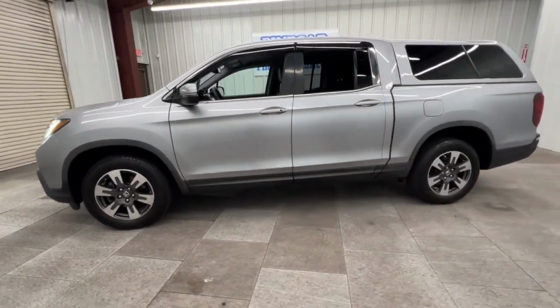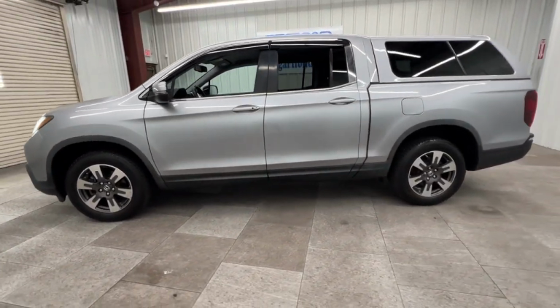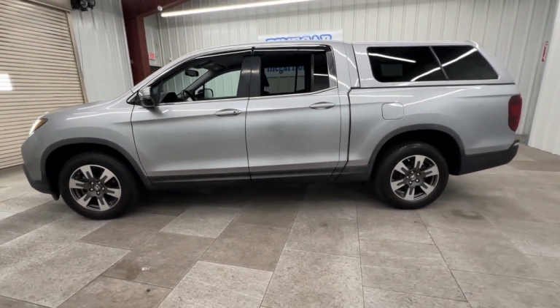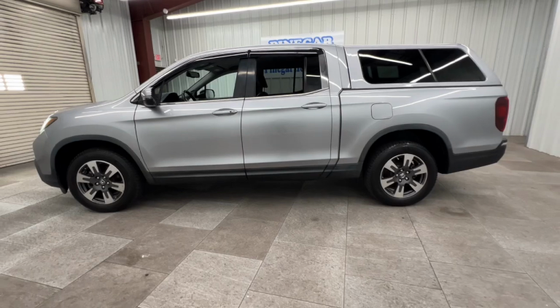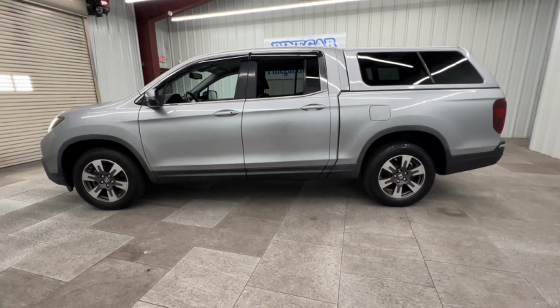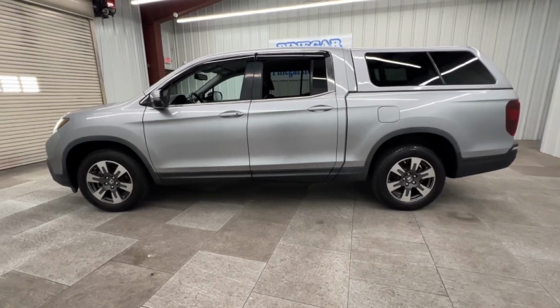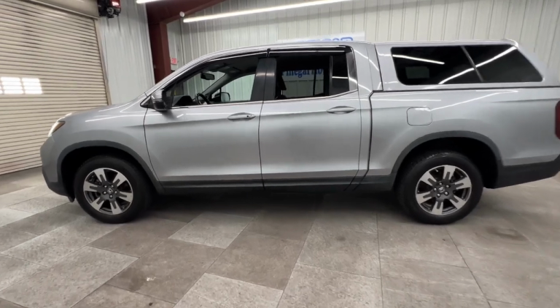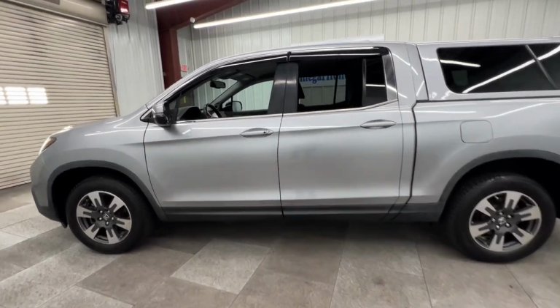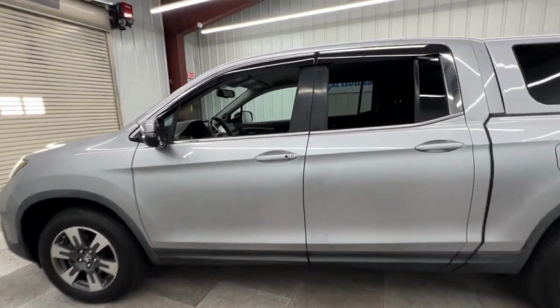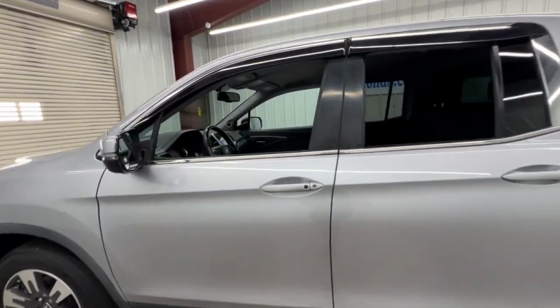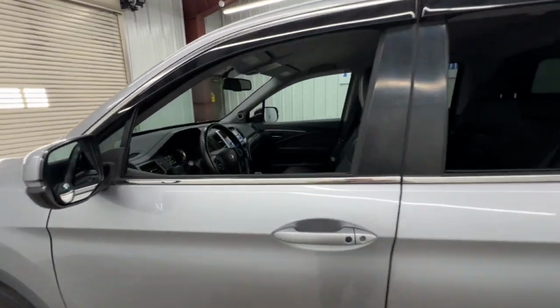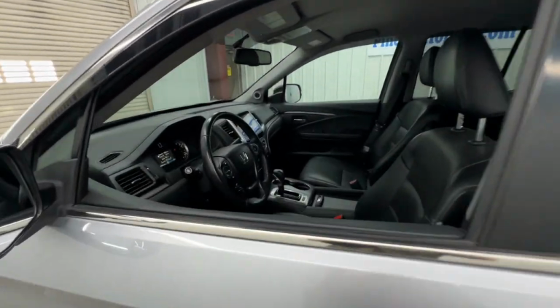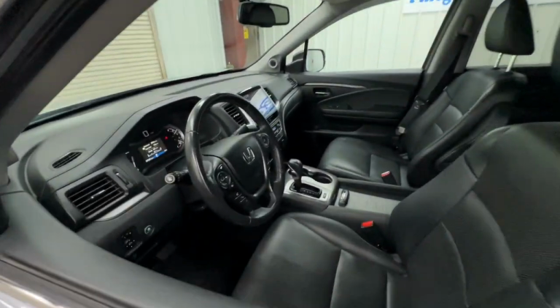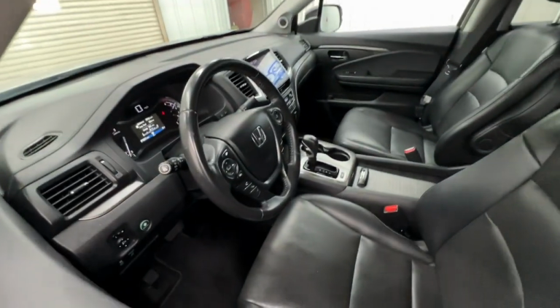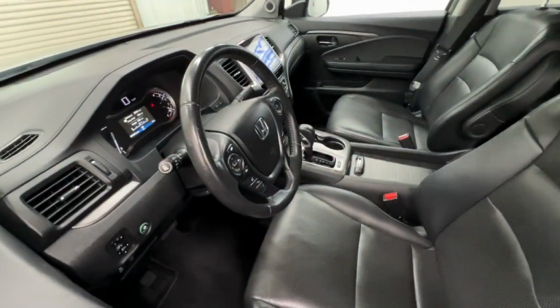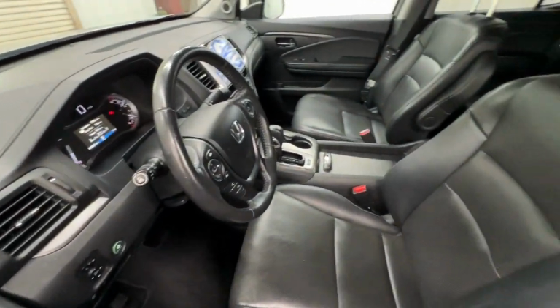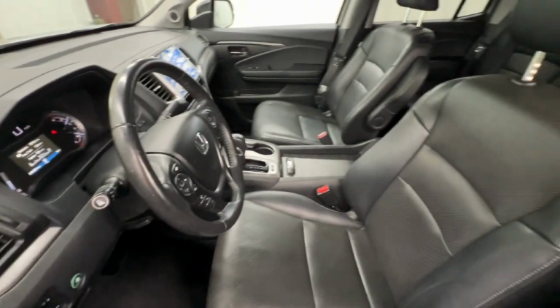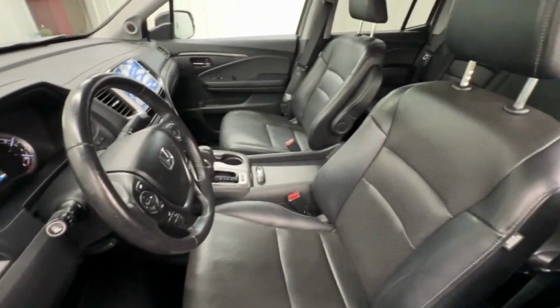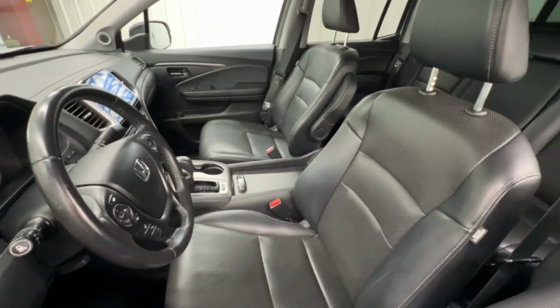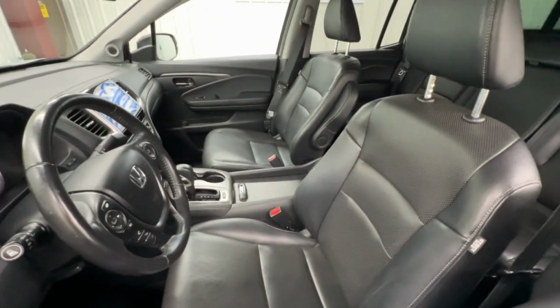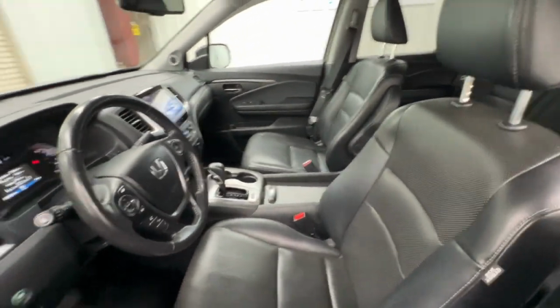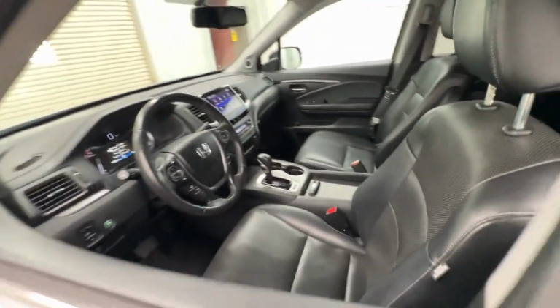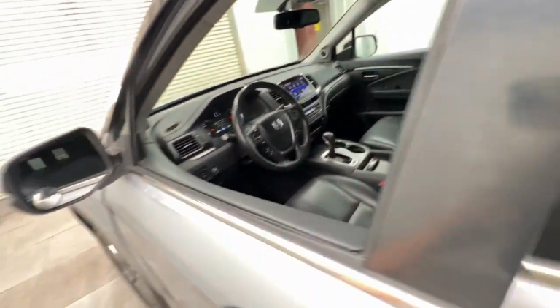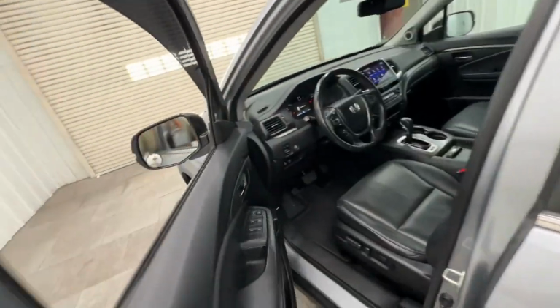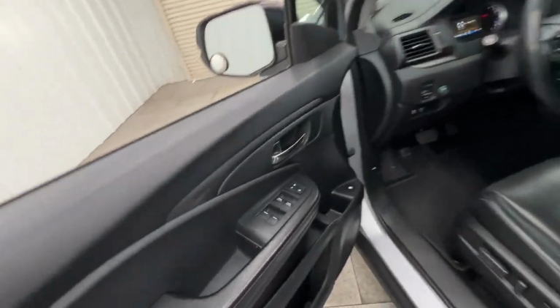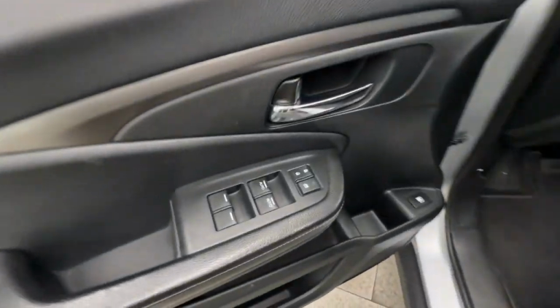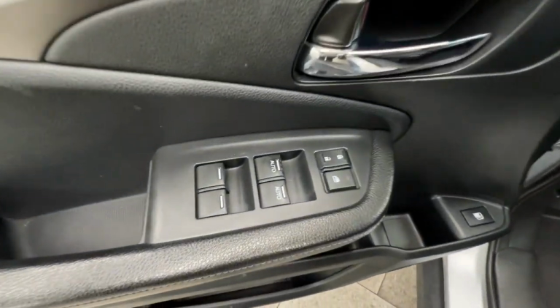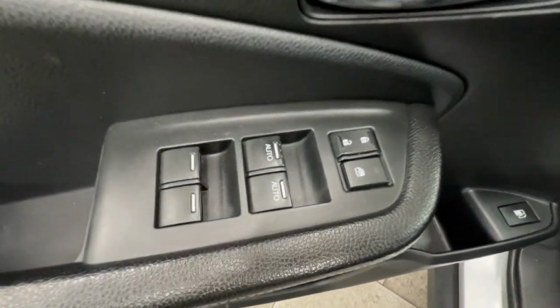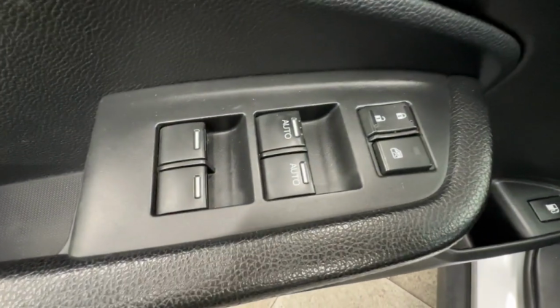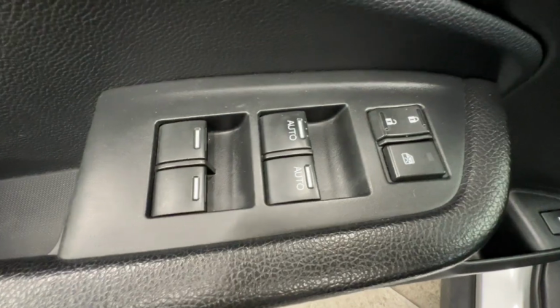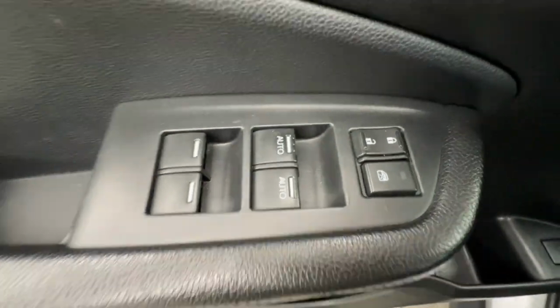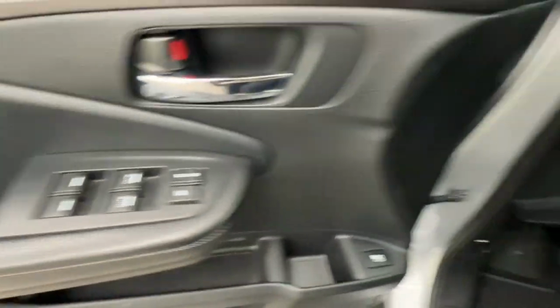This Ridgeline takes a thoughtful approach to meeting the demands of your active lifestyle. You'll love its rugged capability, smooth ride, and easy handling, as well as its clever cargo and entertainment solutions, and customizable all-weather driving modes.